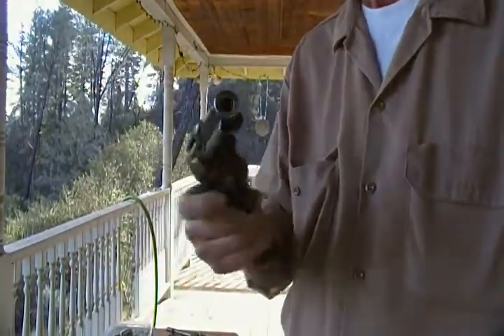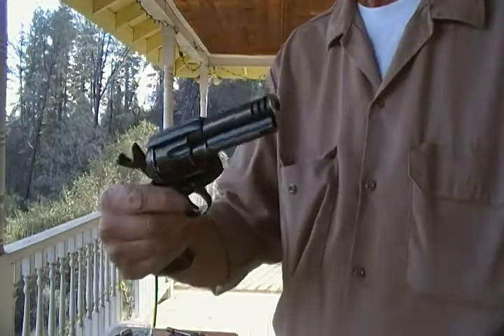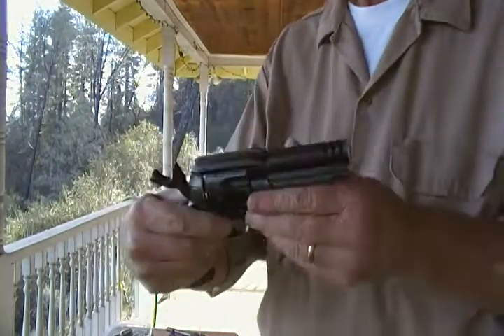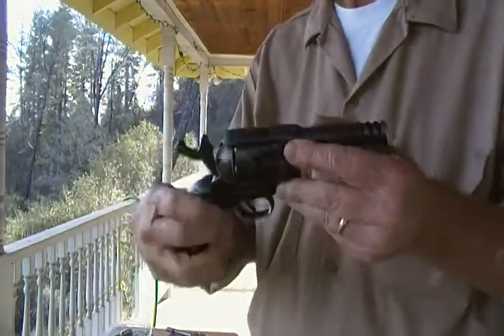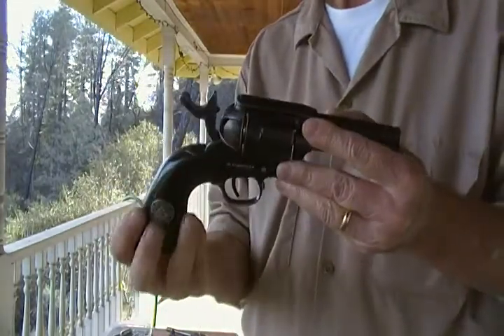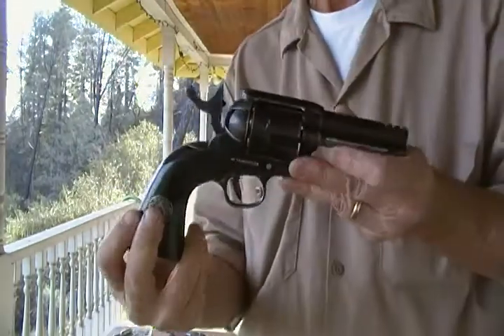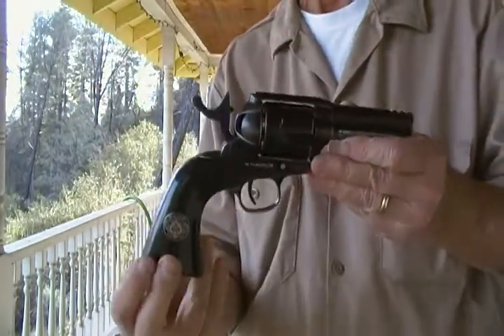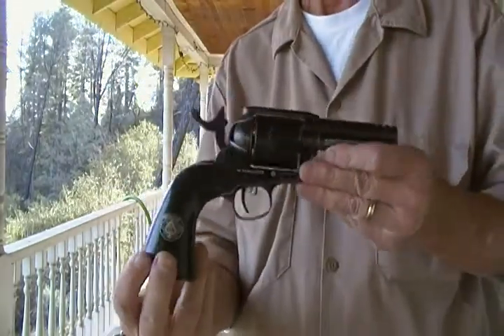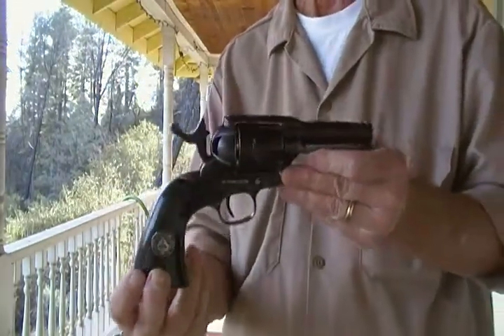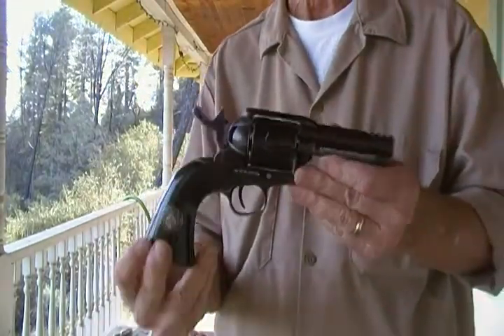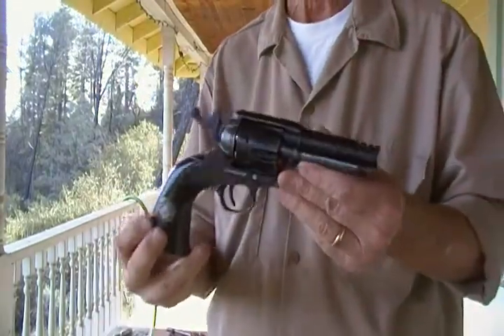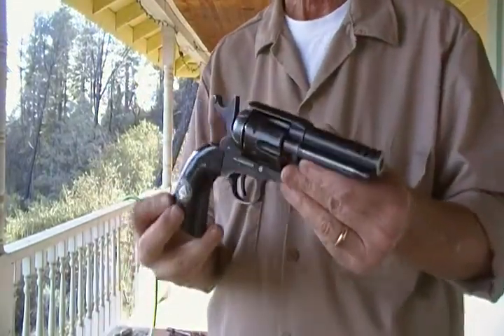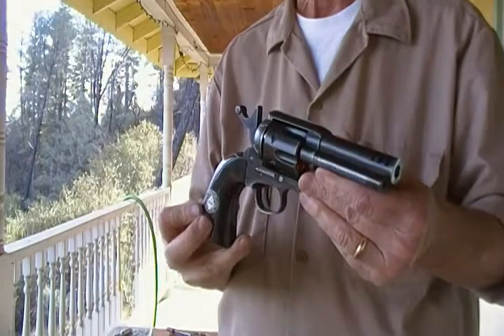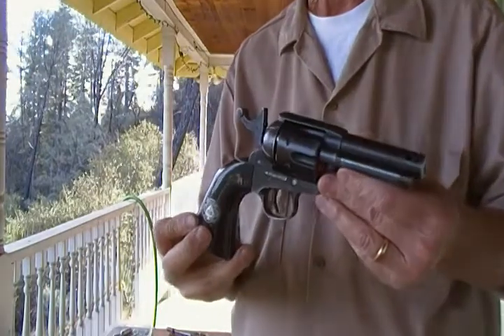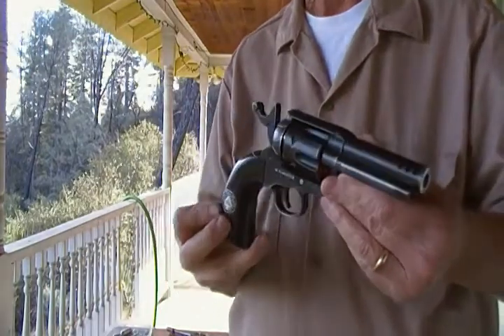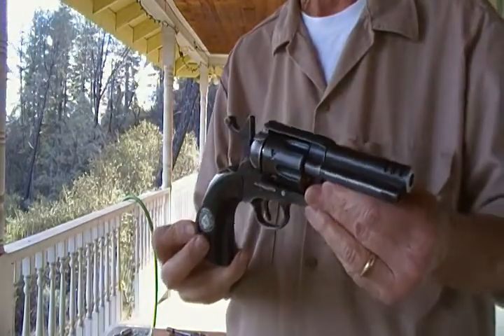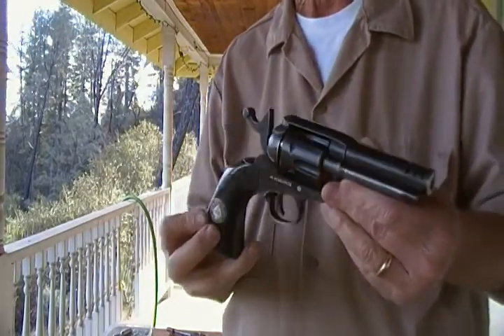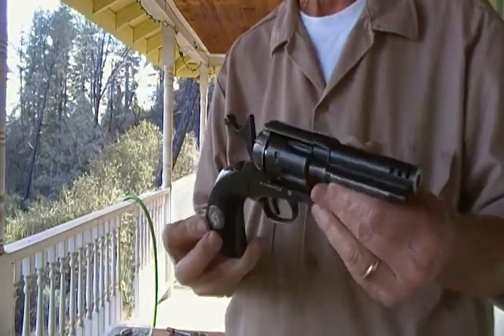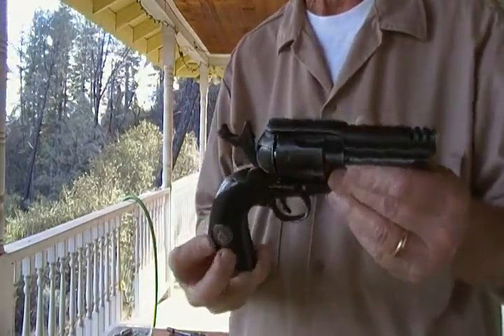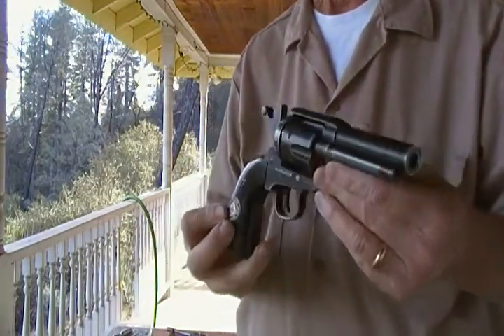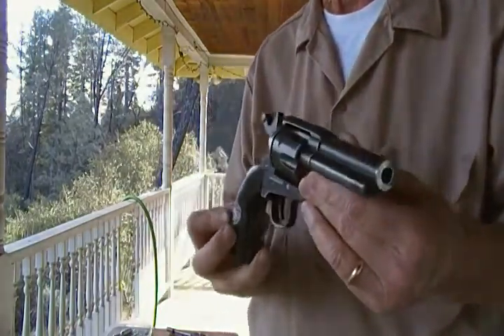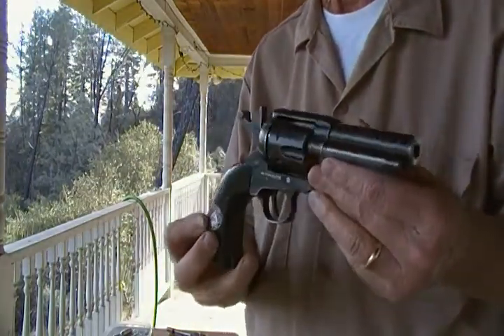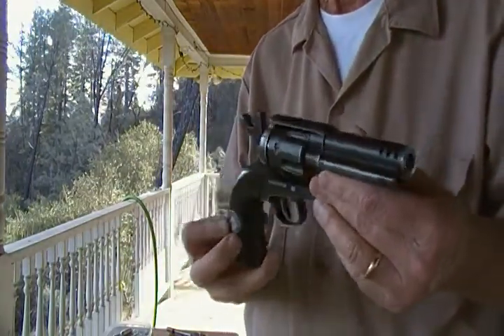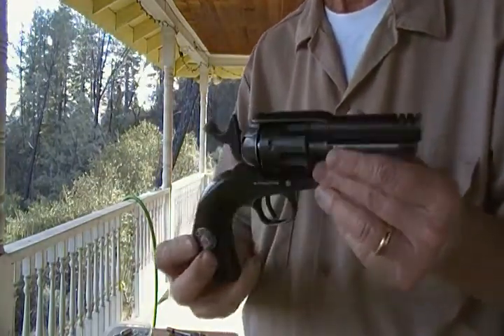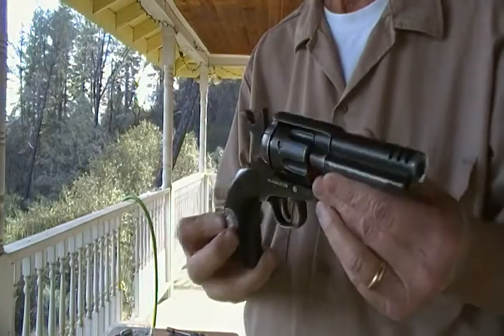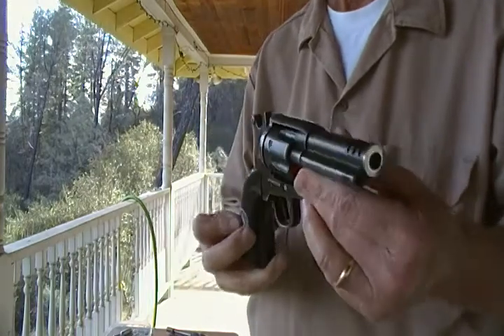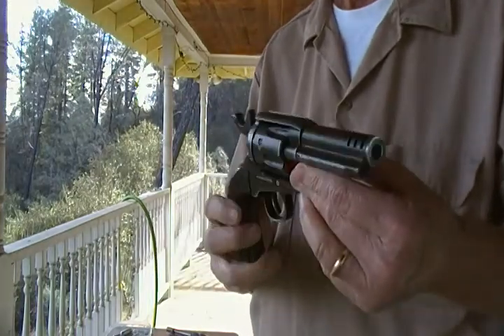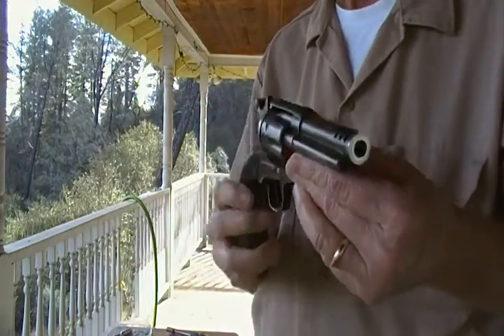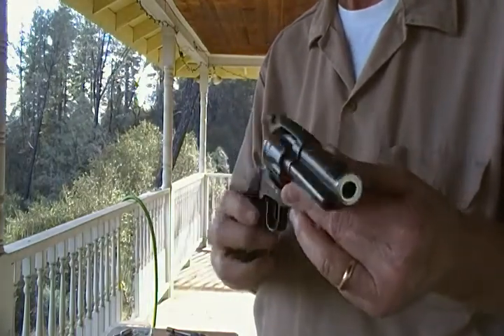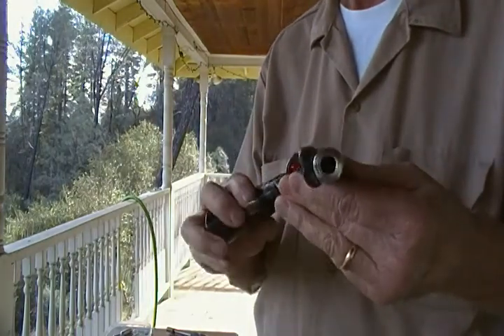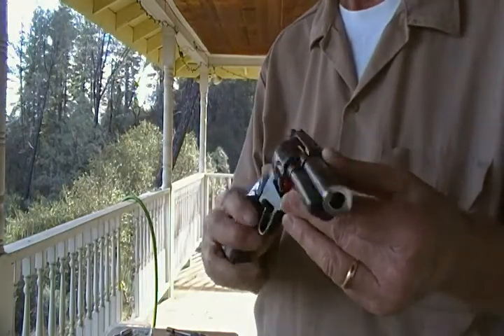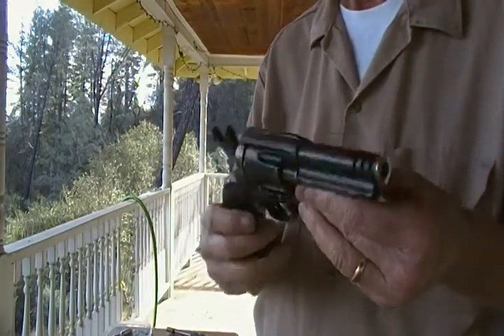I'm gonna be shooting the ace in the hole today. I made a couple of these for some customers. I thought it was kind of gimmicky, but after I shot it, I said I think I'm gonna get me one and play around with it, see how it works.